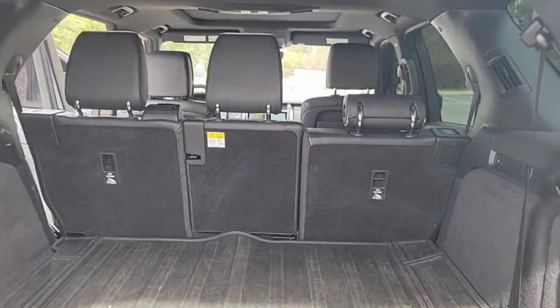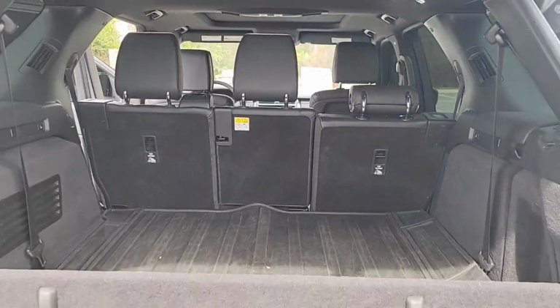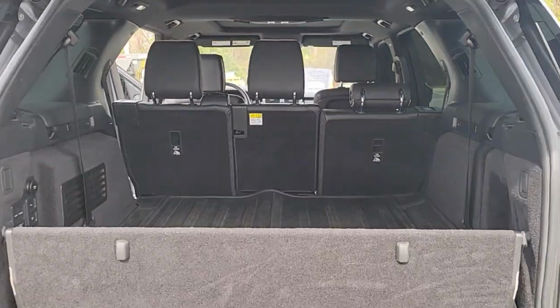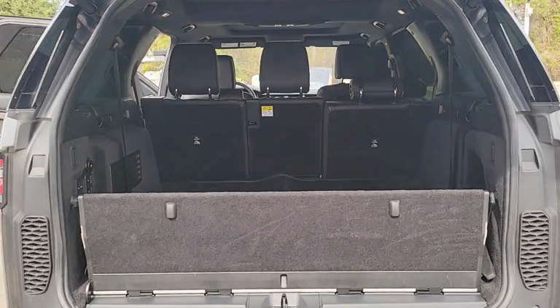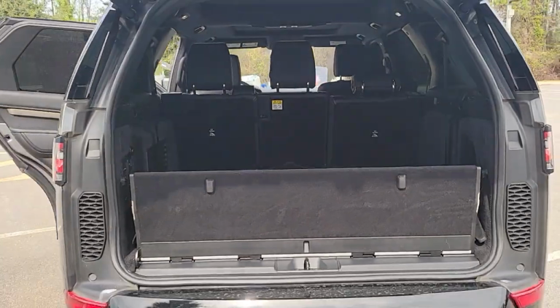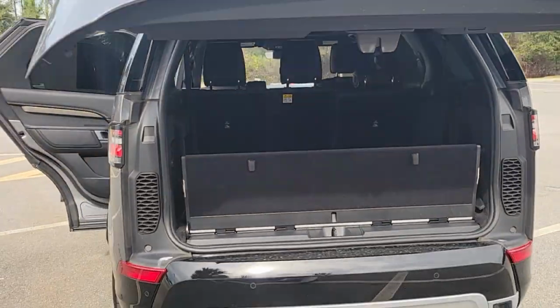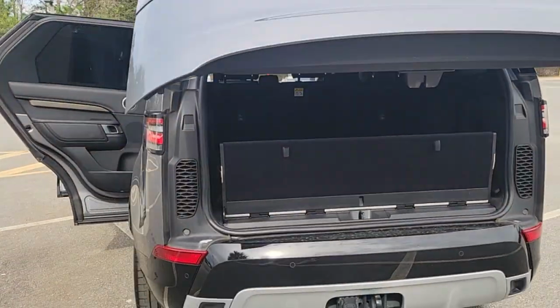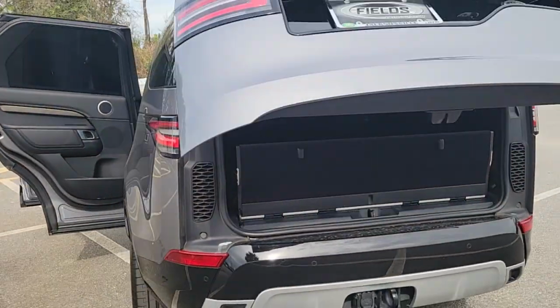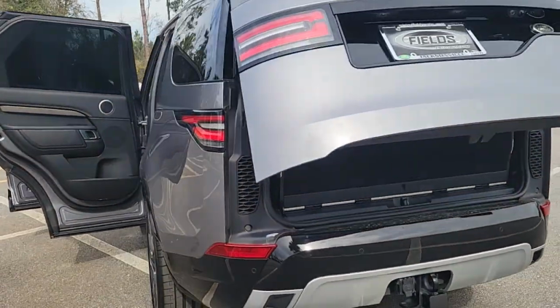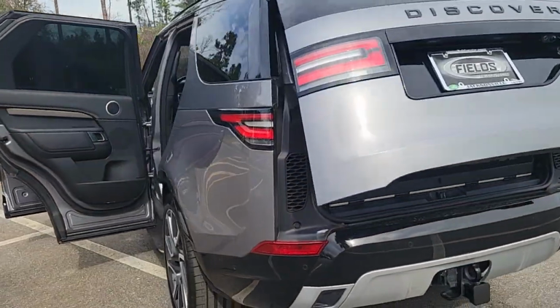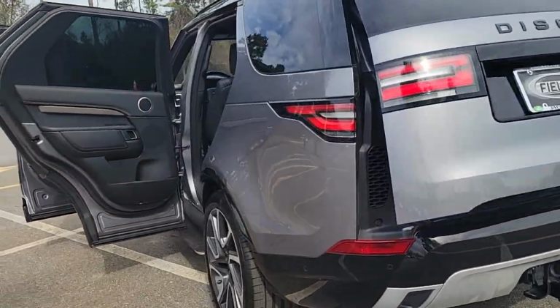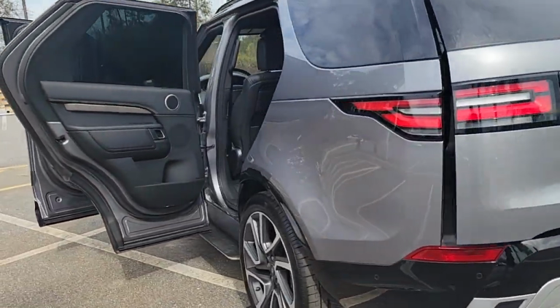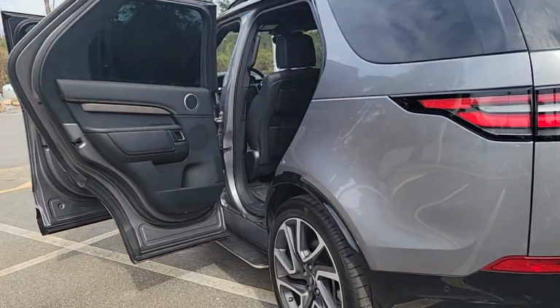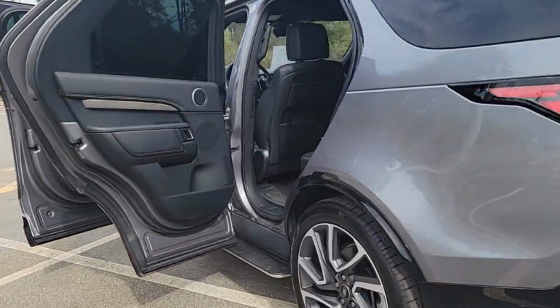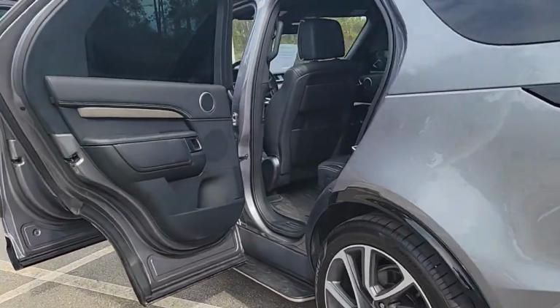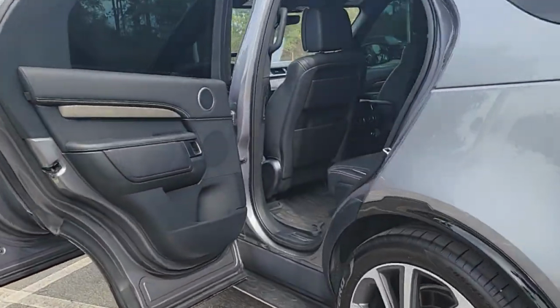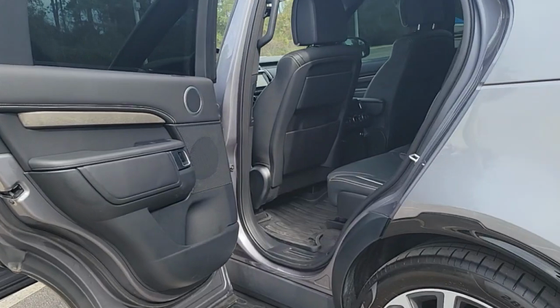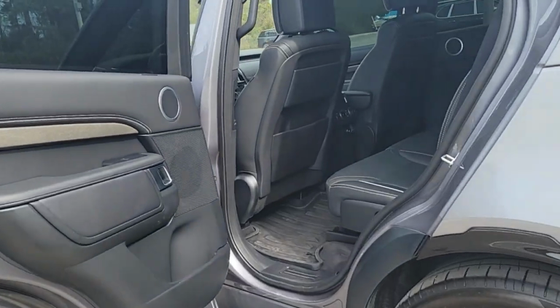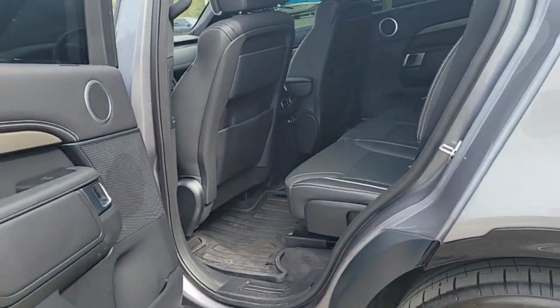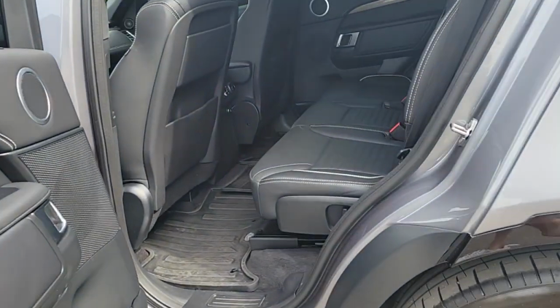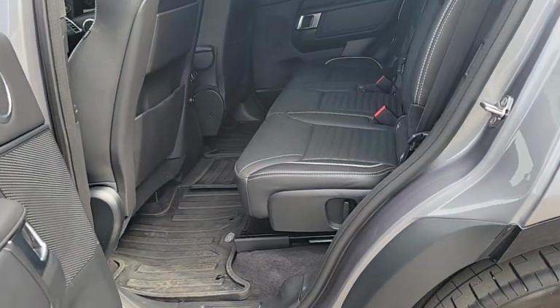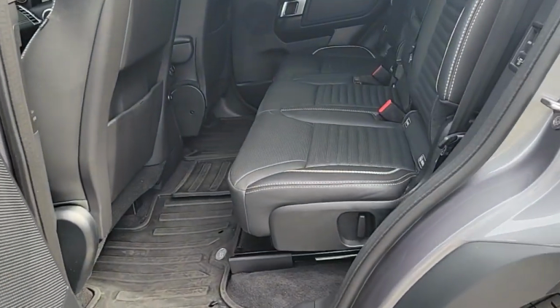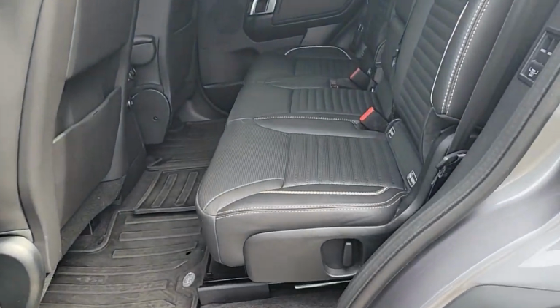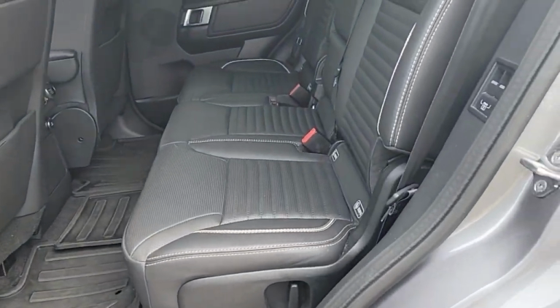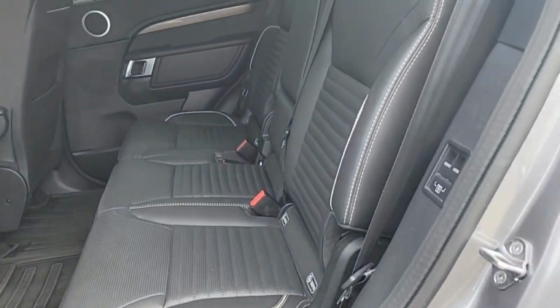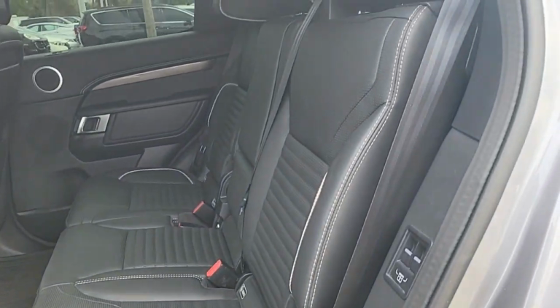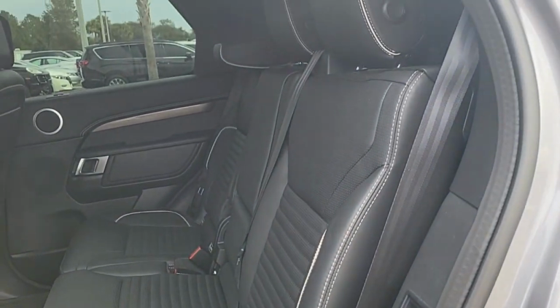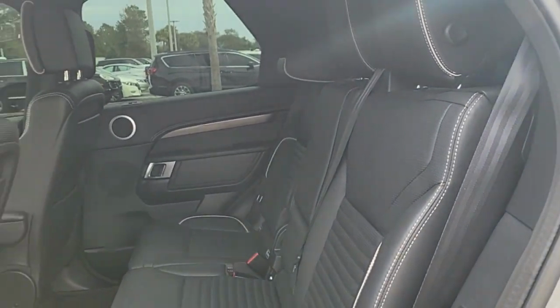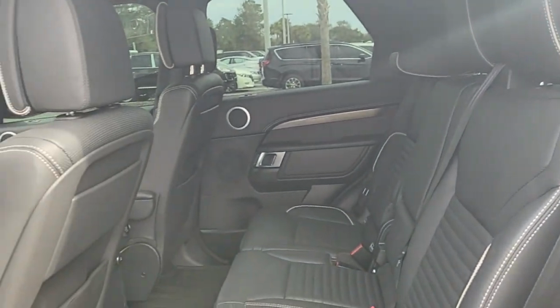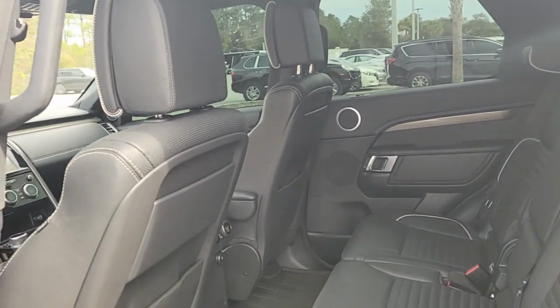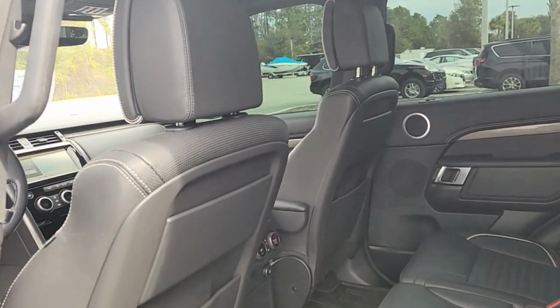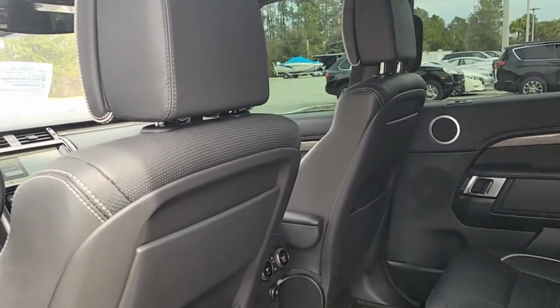Panoramic Roof, Lane Departure Warning, Sun Moon Roof, Navigation System, Hands-Free Lift Gate, Keyless Entry, Premium Sound System, Satellite Radio, Power Passenger Seat, Heated Rear Seat.